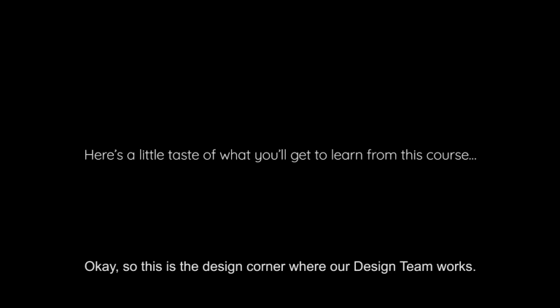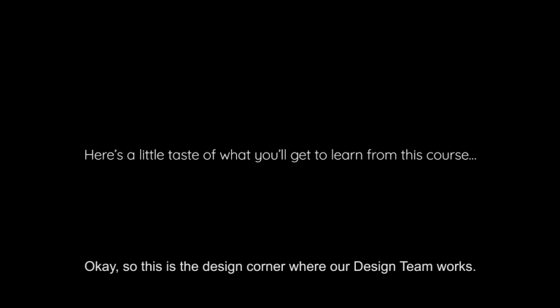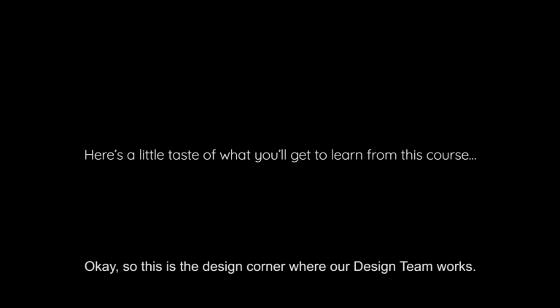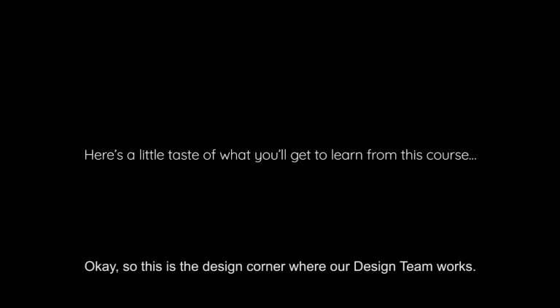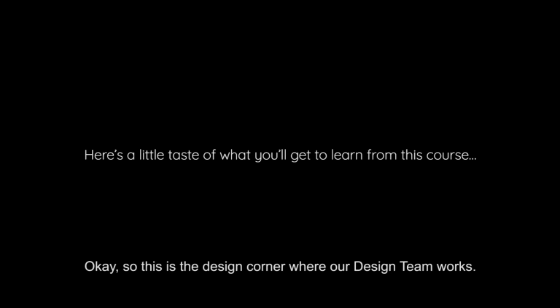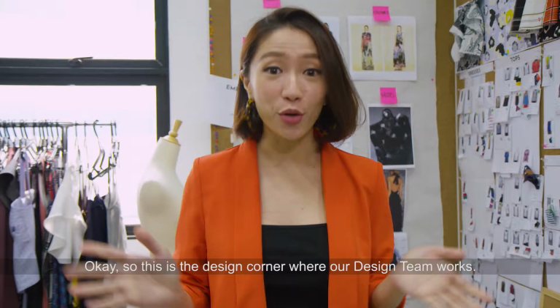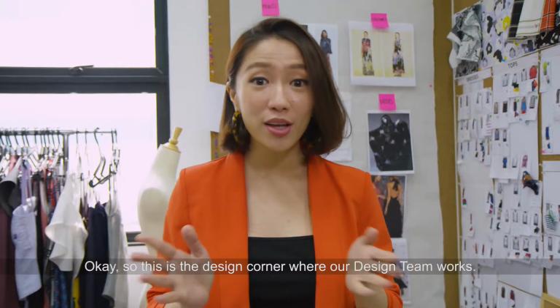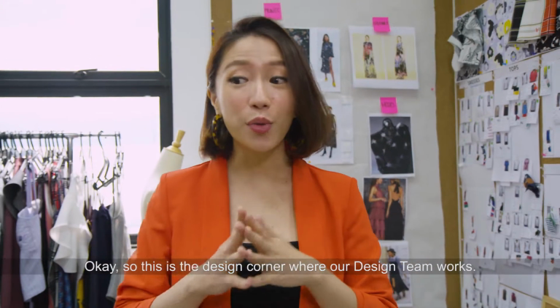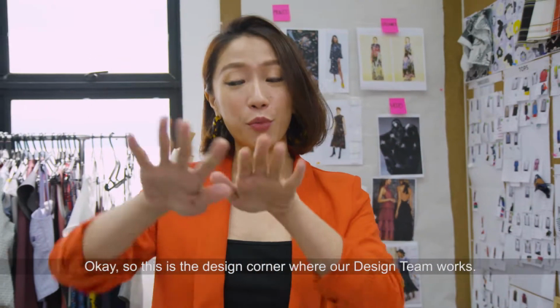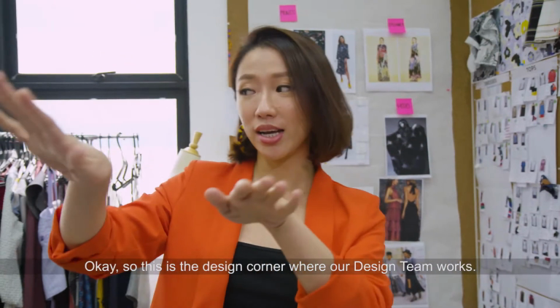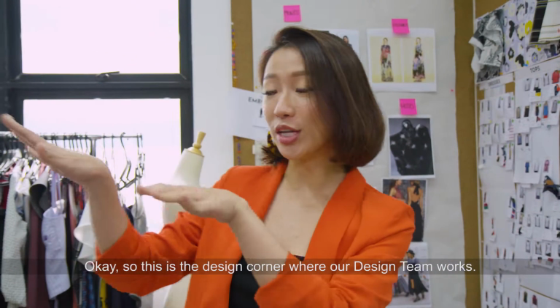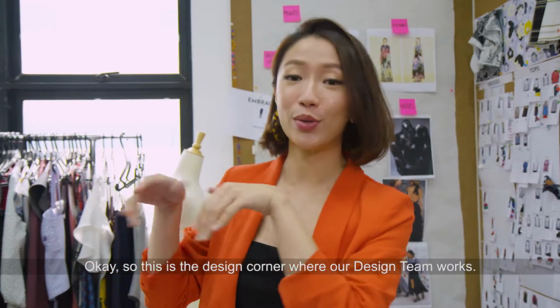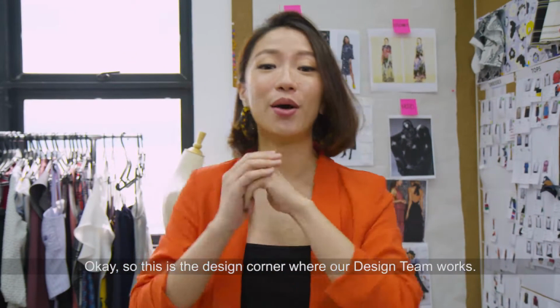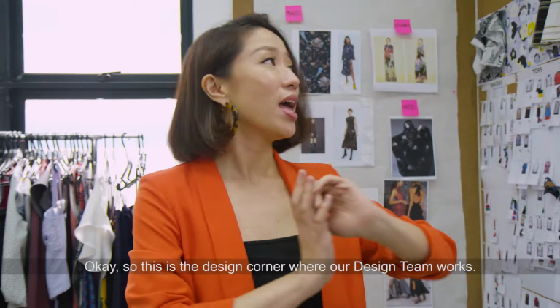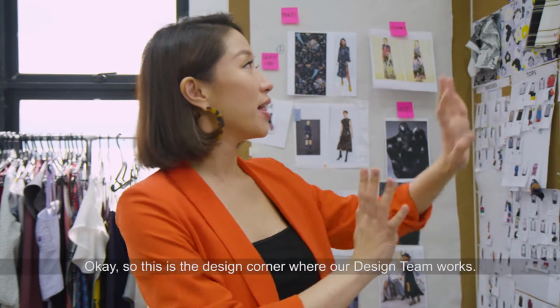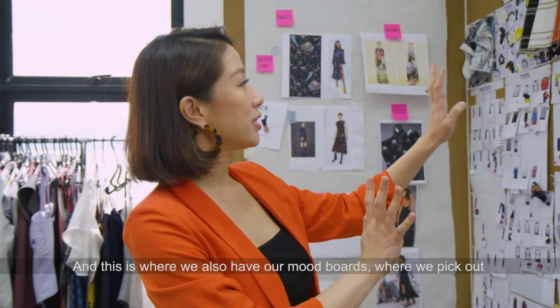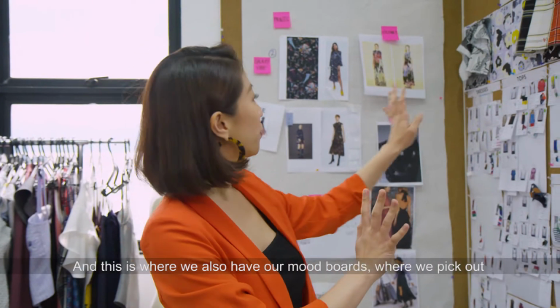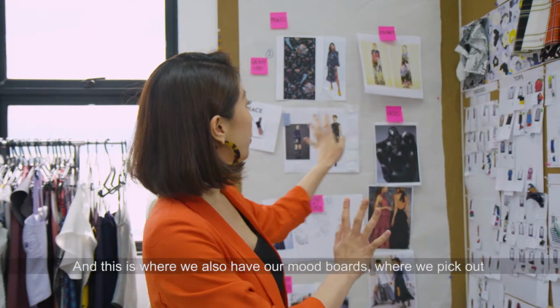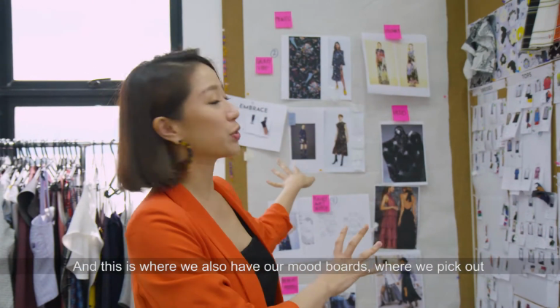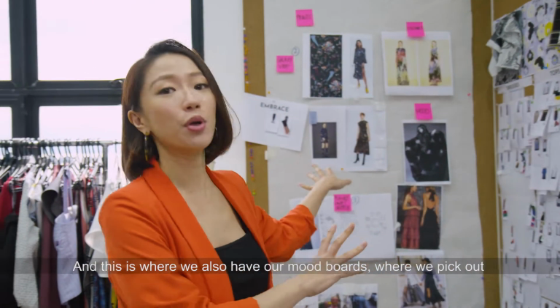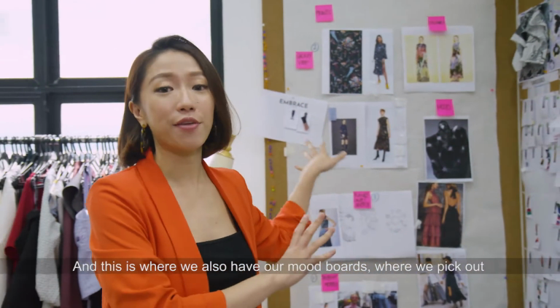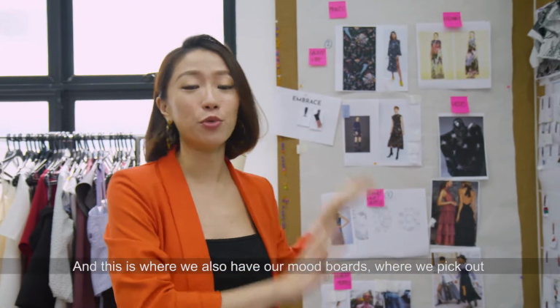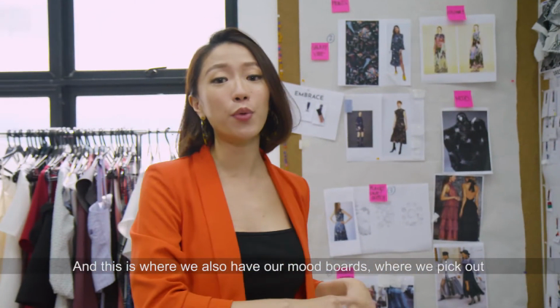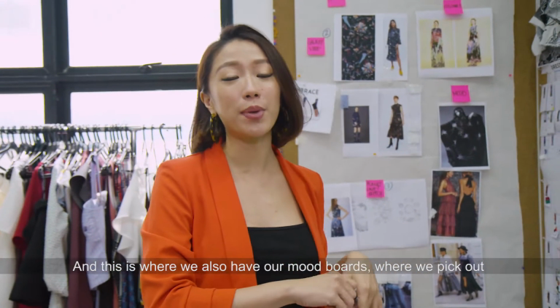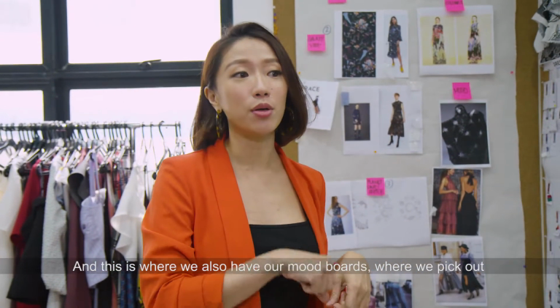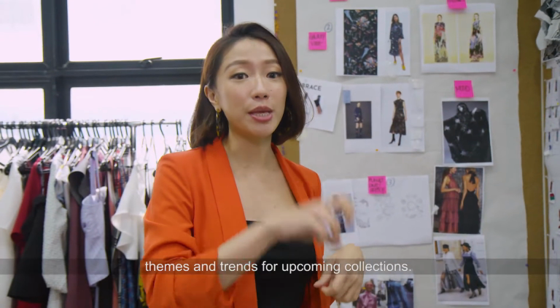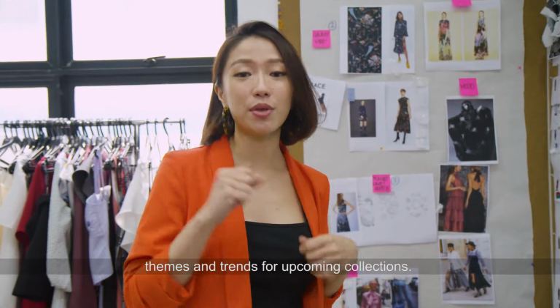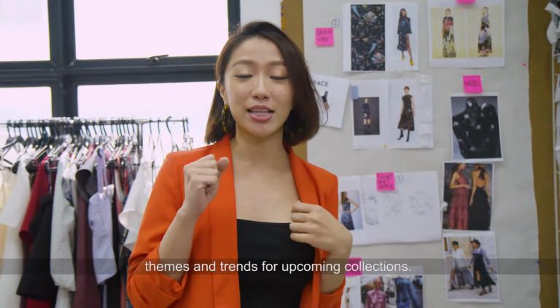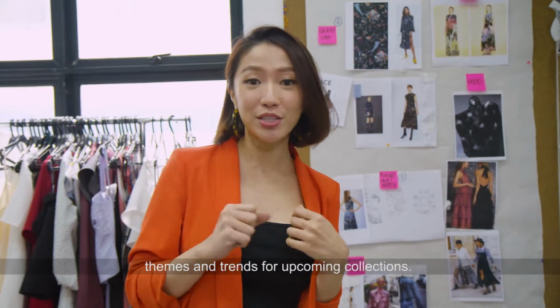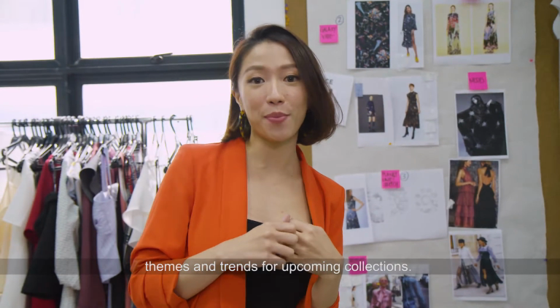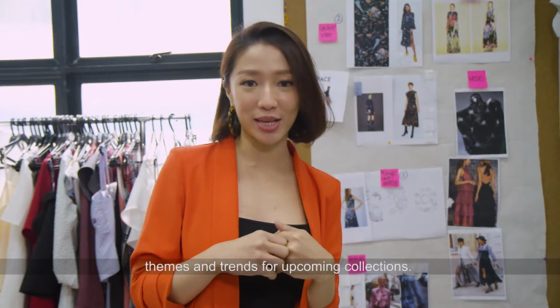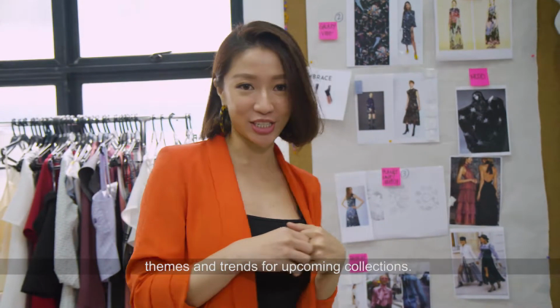So this is the design corner where they work. You can just look around, and this is where we also have our mood board where we pick out themes and trends for the upcoming collections.